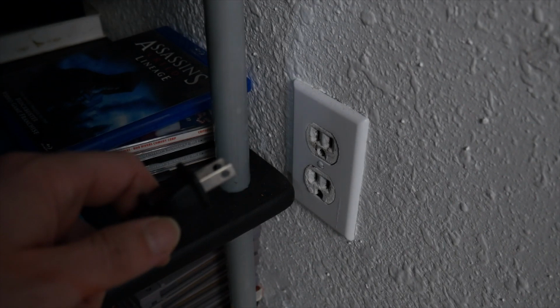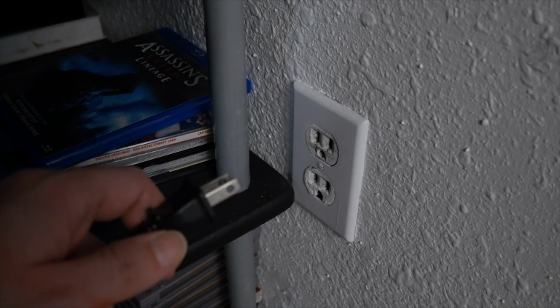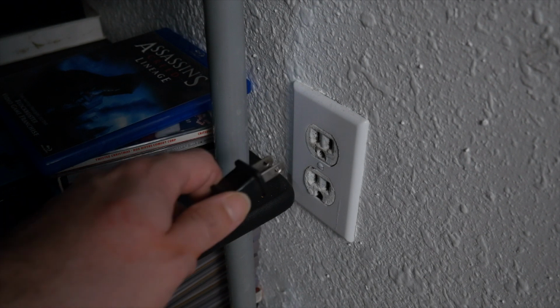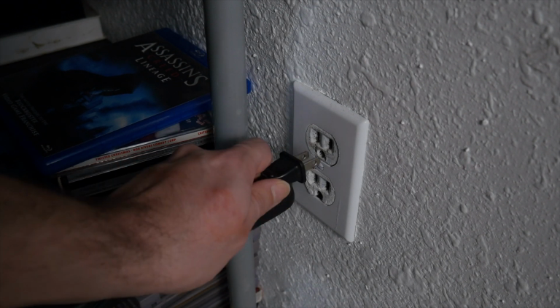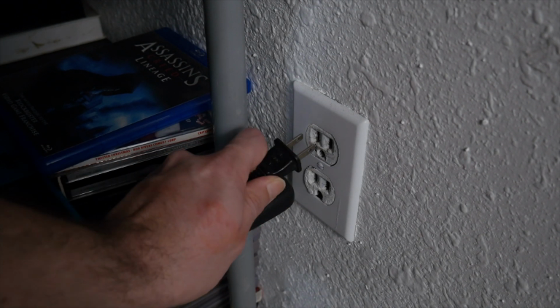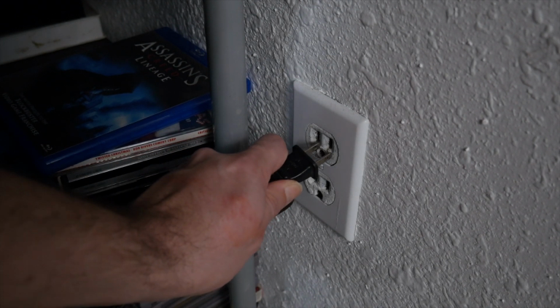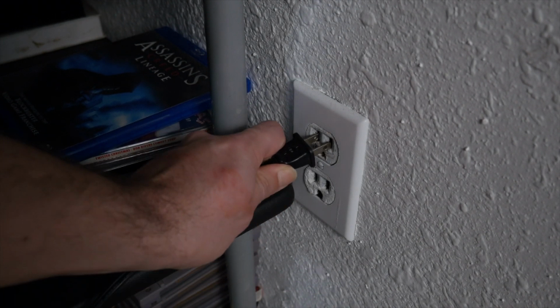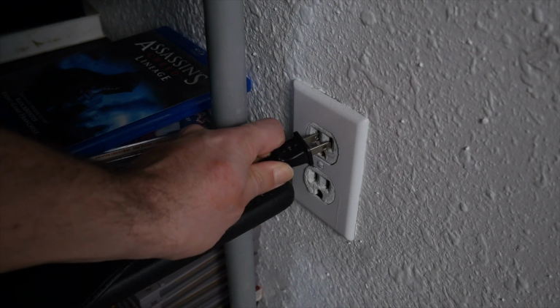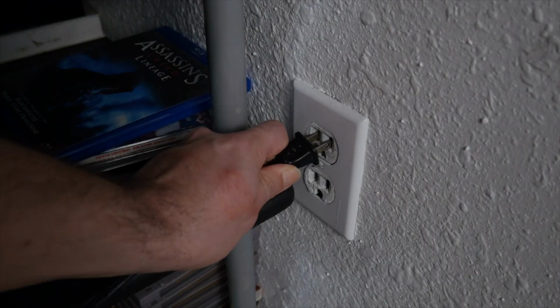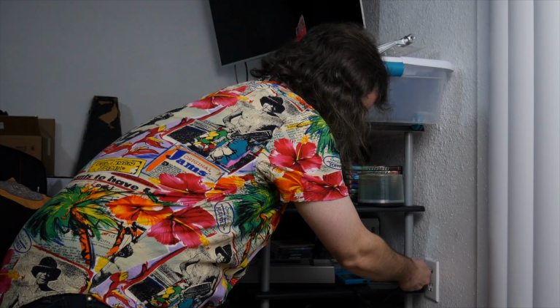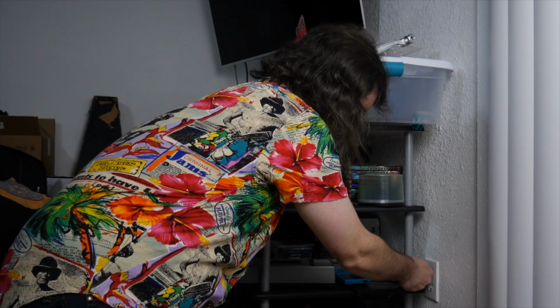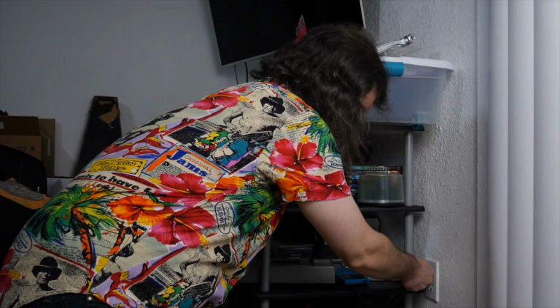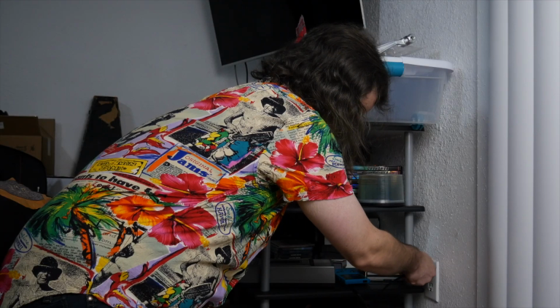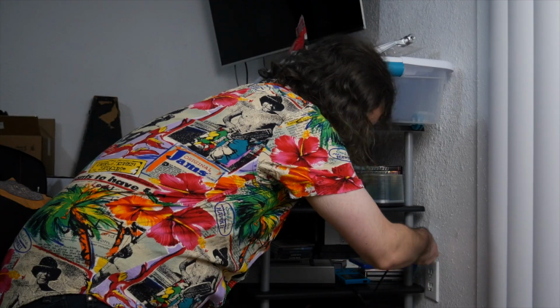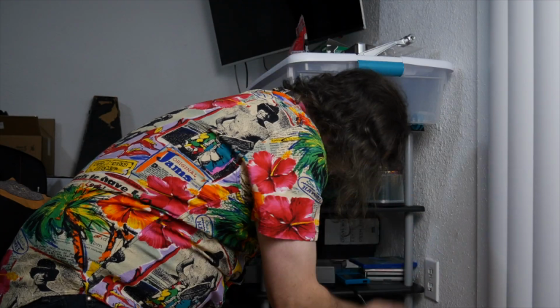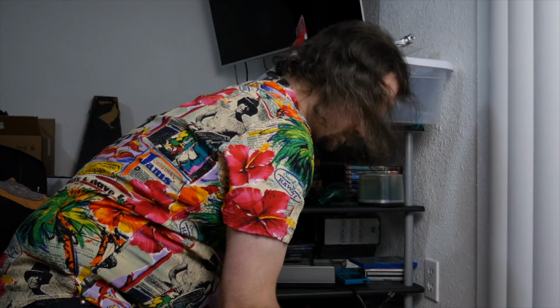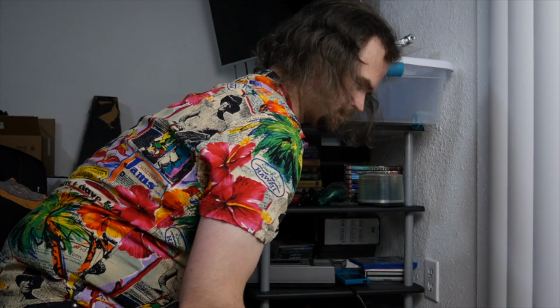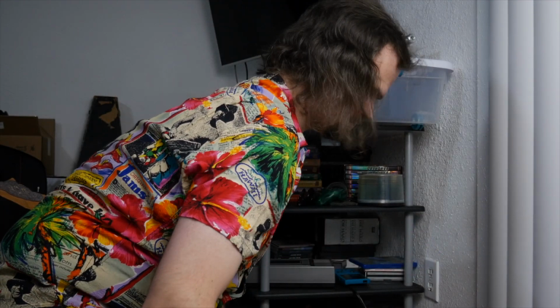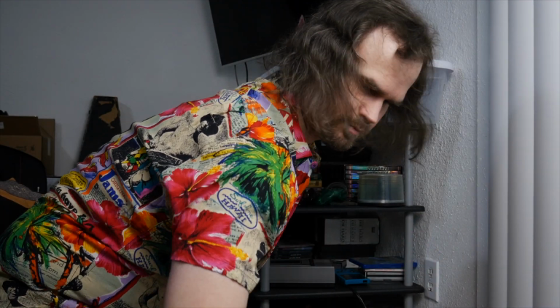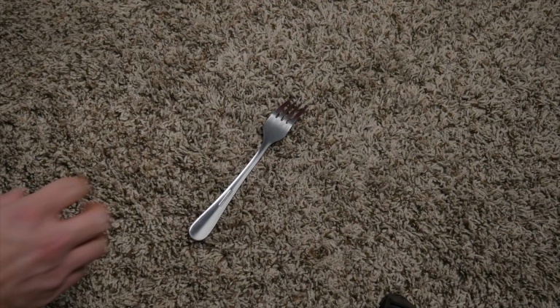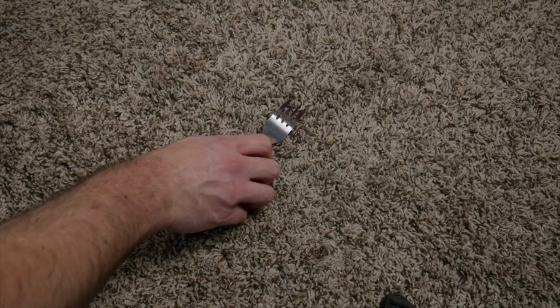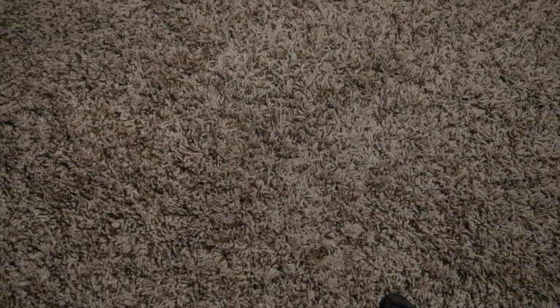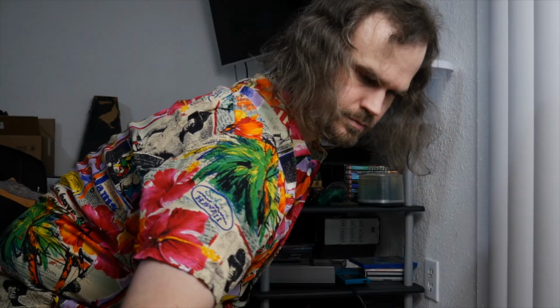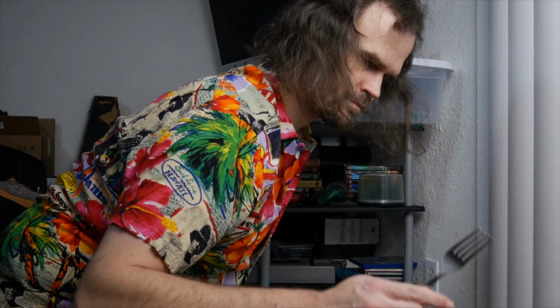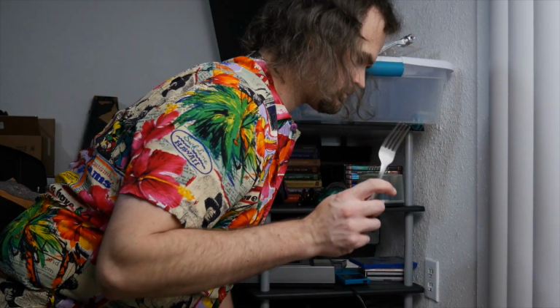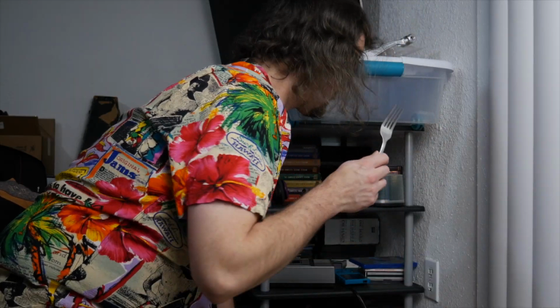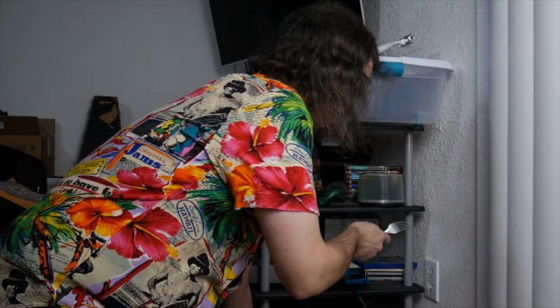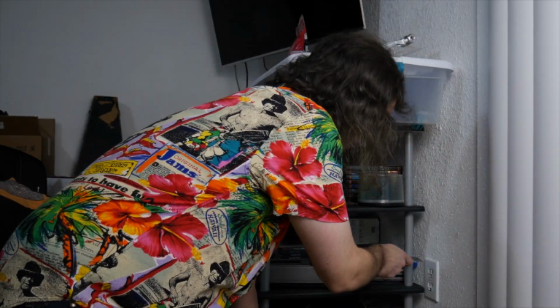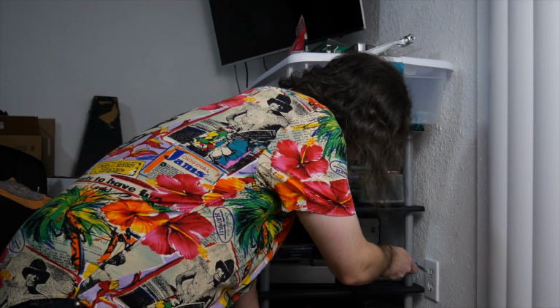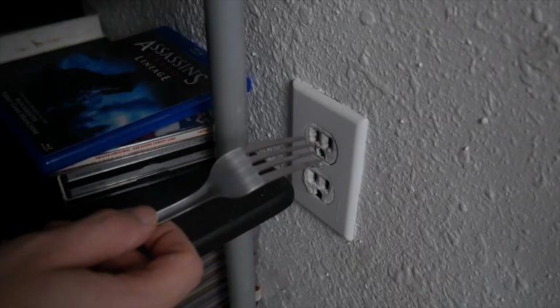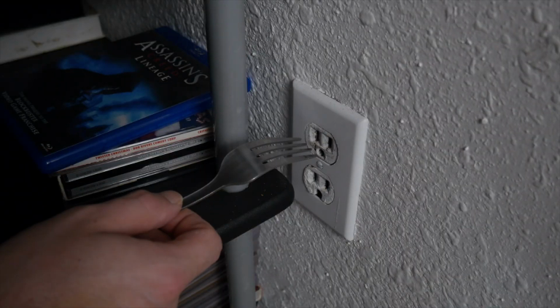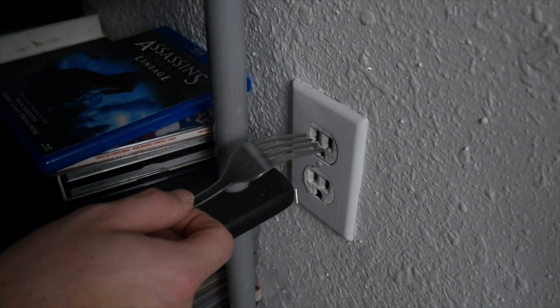Remember to always turn off electricity from your main circuit panel before attempting to remove any foreign objects inside a wall socket.